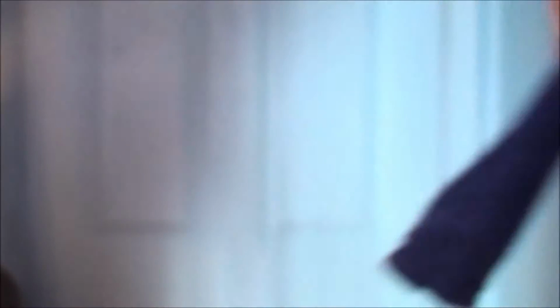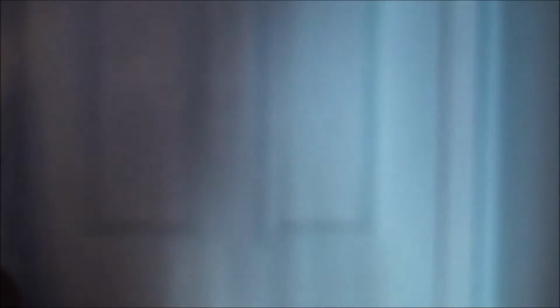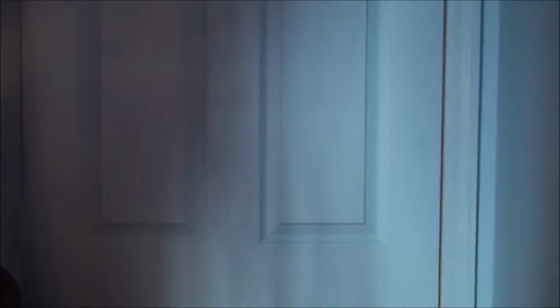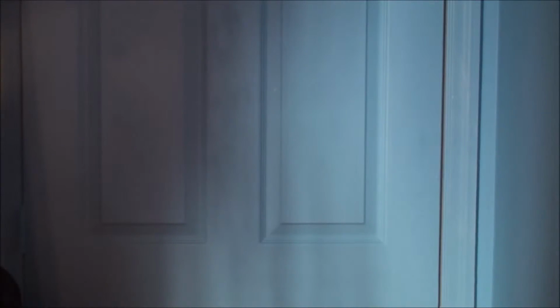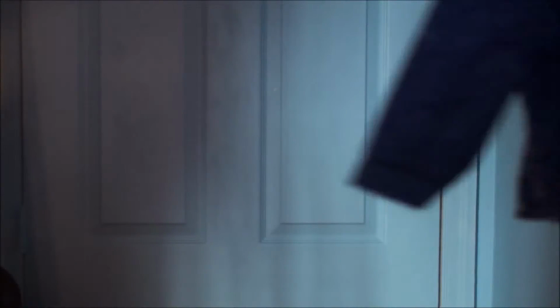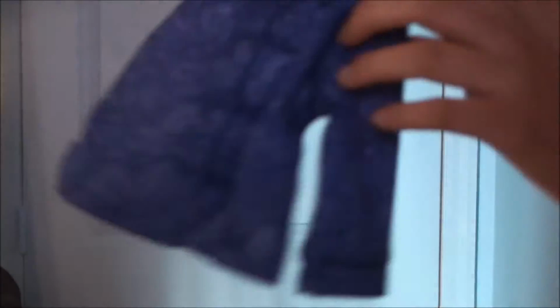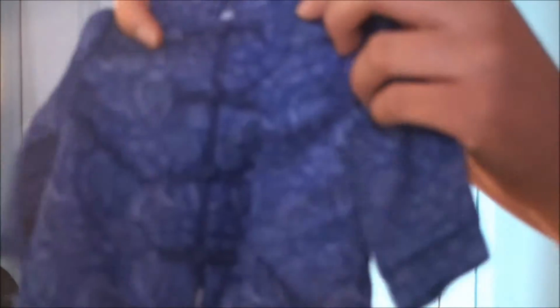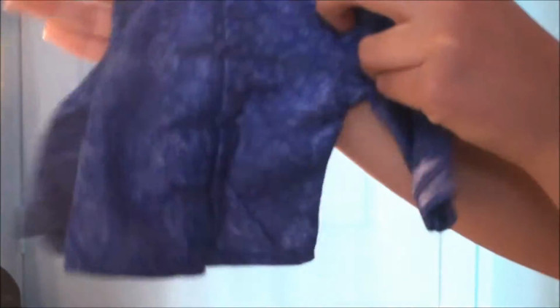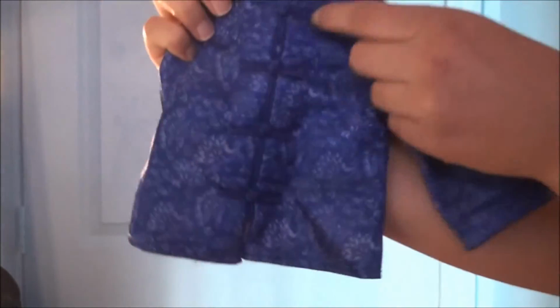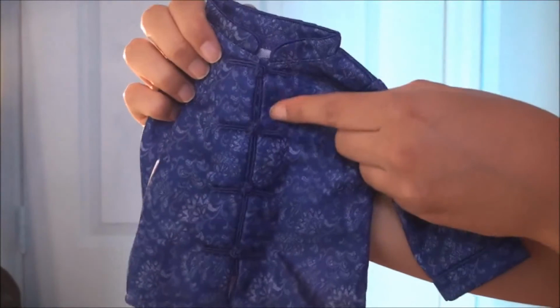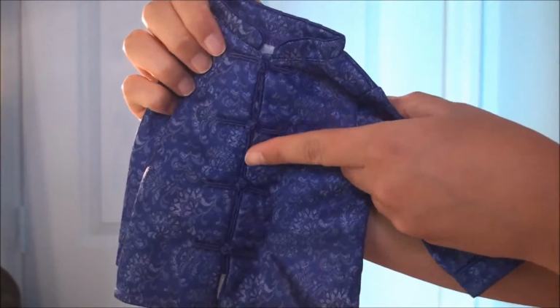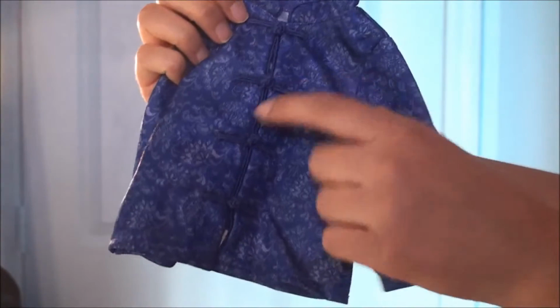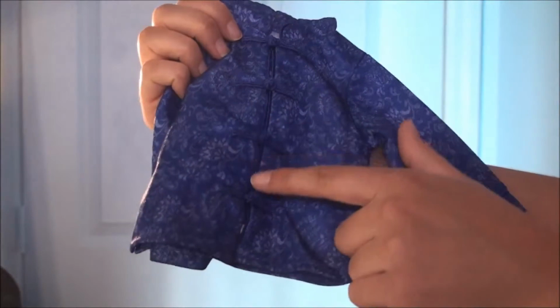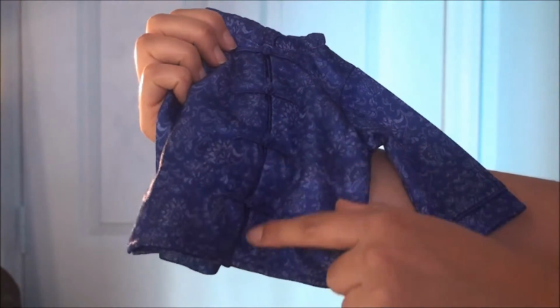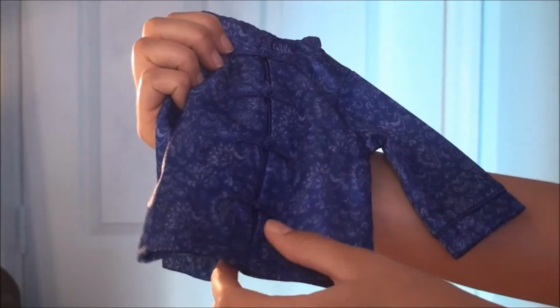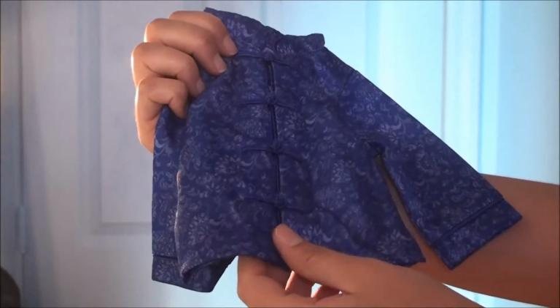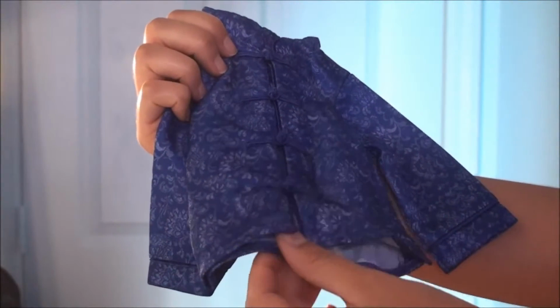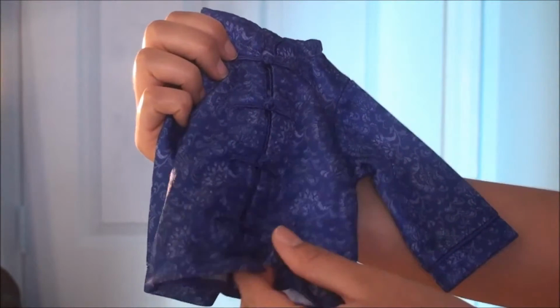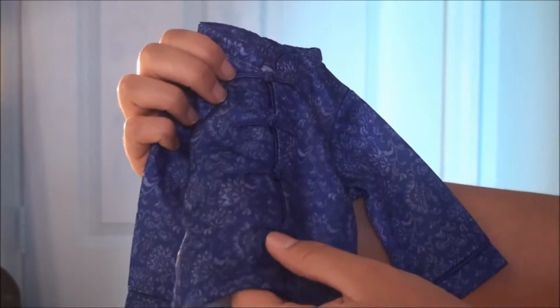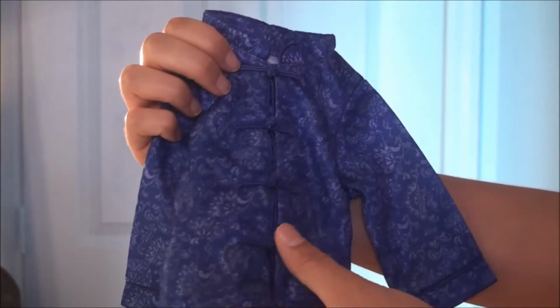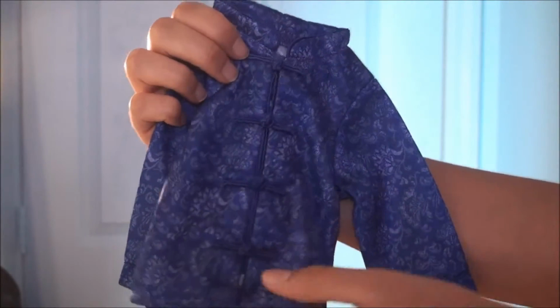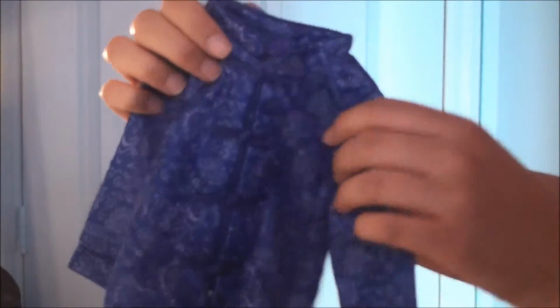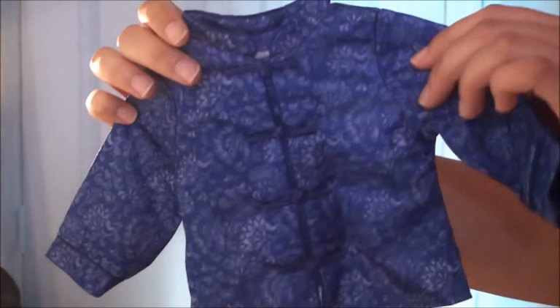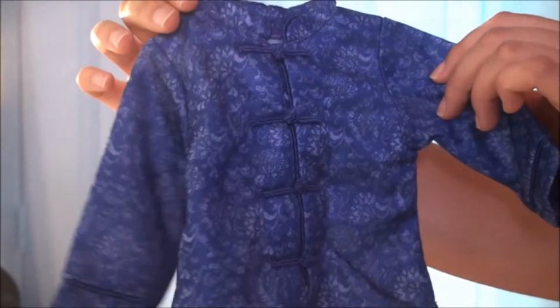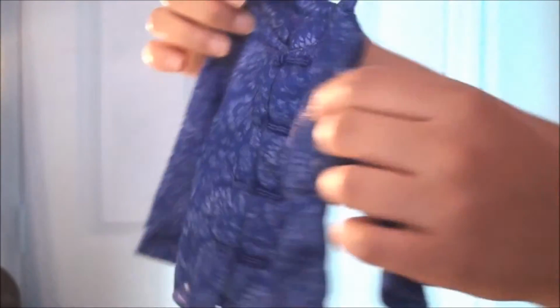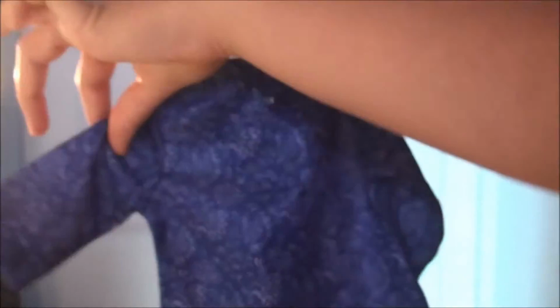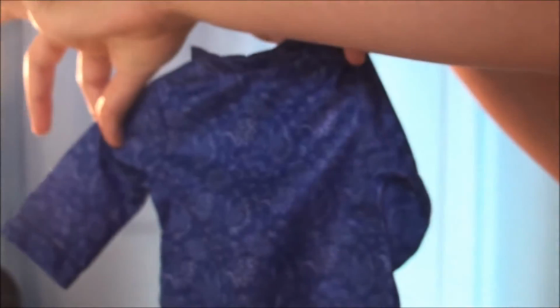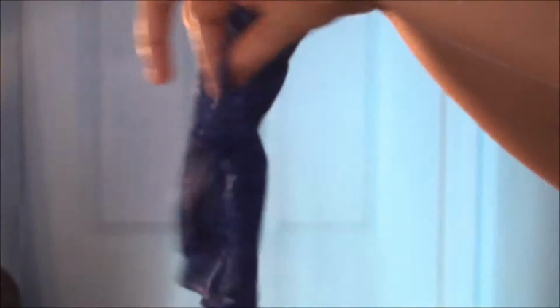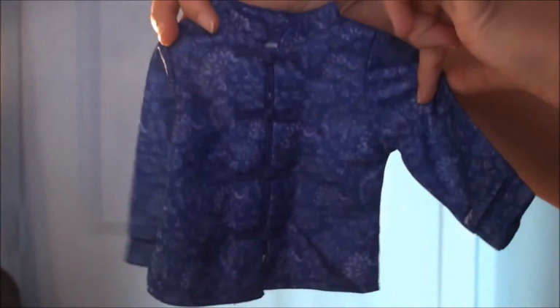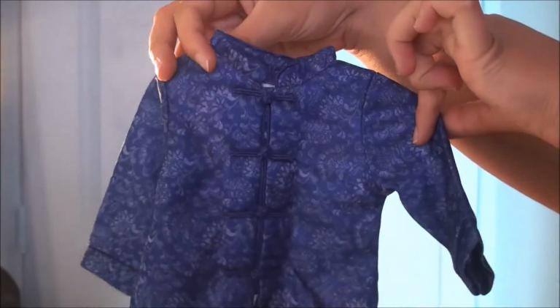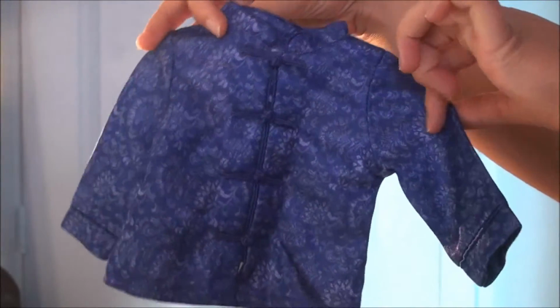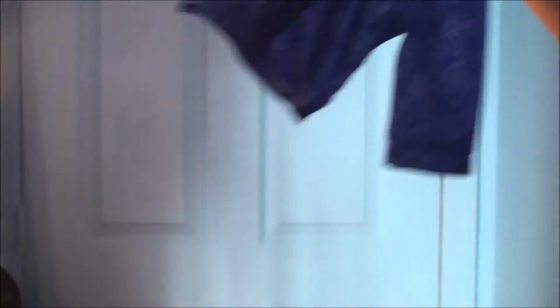And the shirt — this is the cutest part of it. It has the front — it actually has like the kimono style things on the front. And it's really cute. And there's that one.